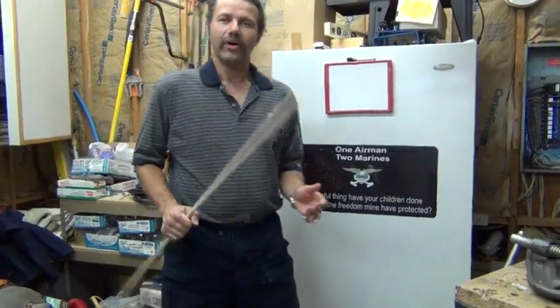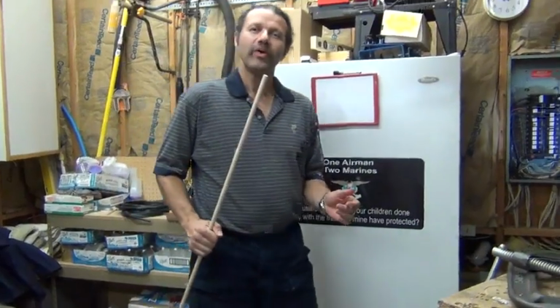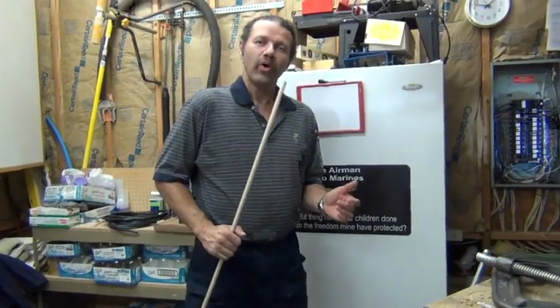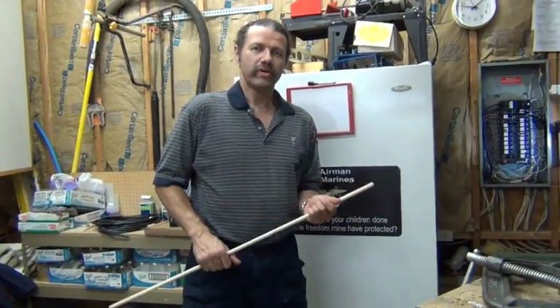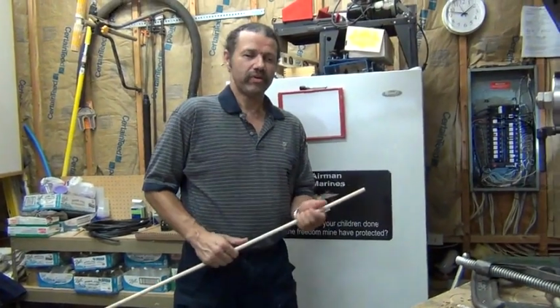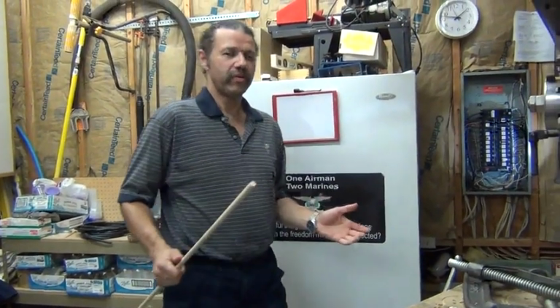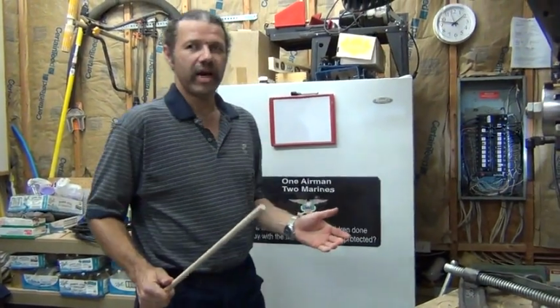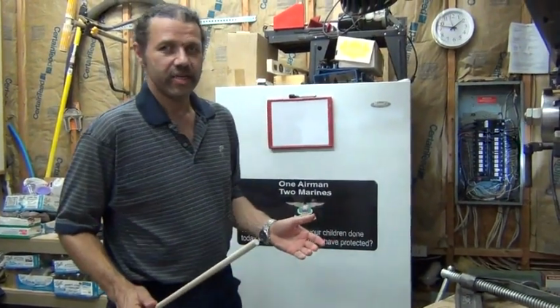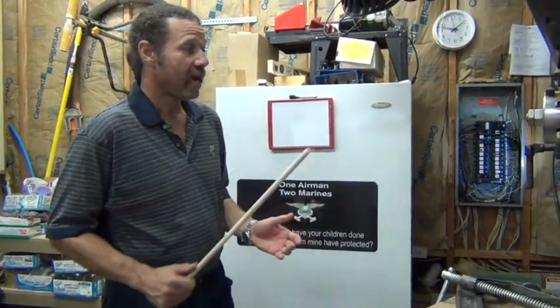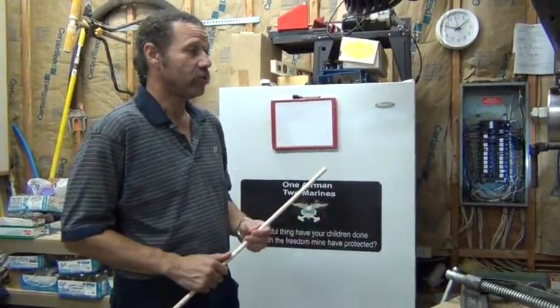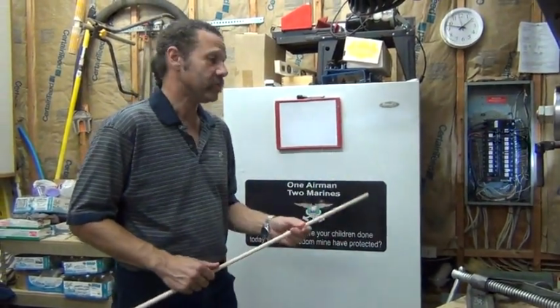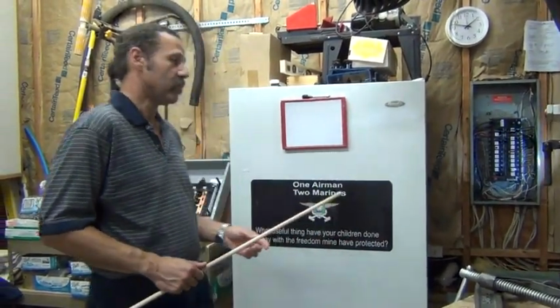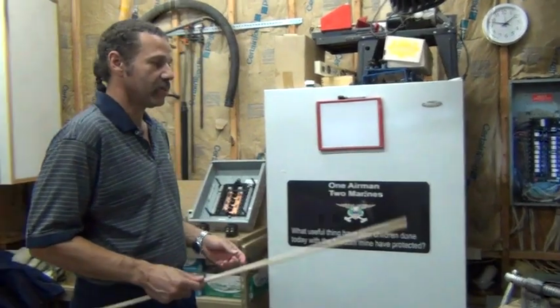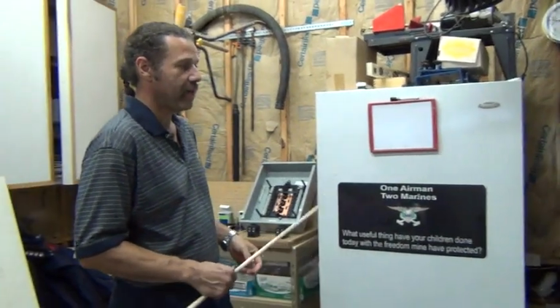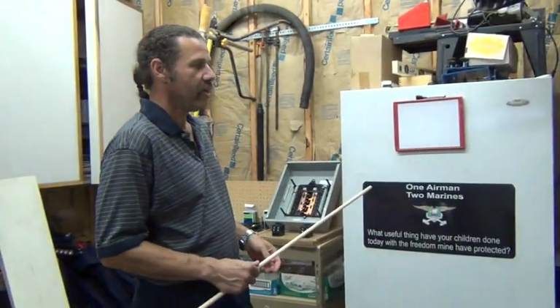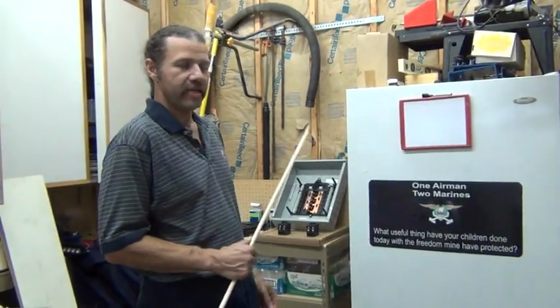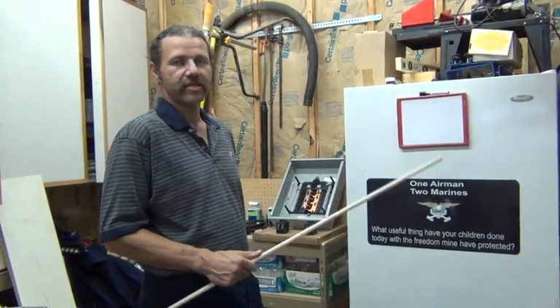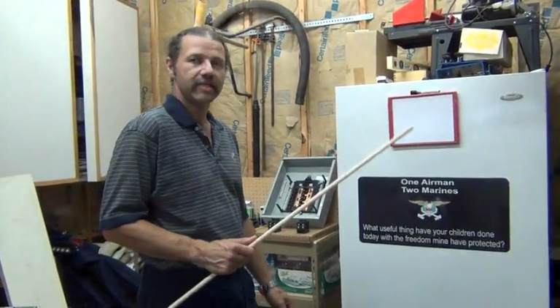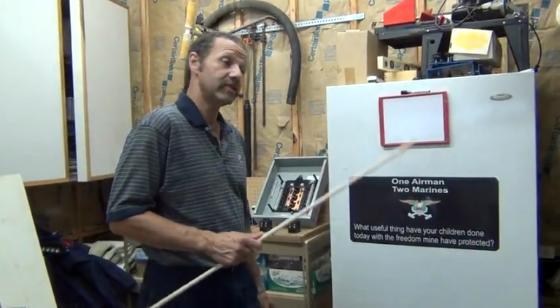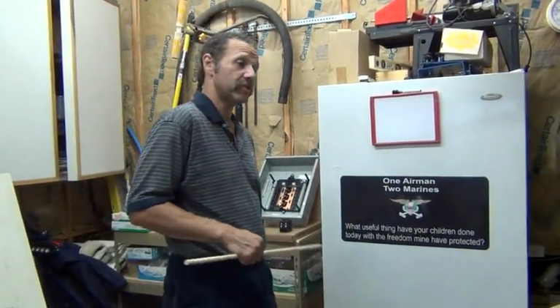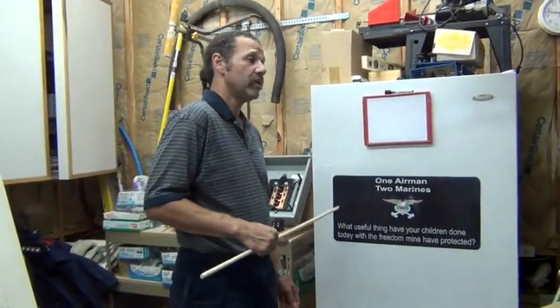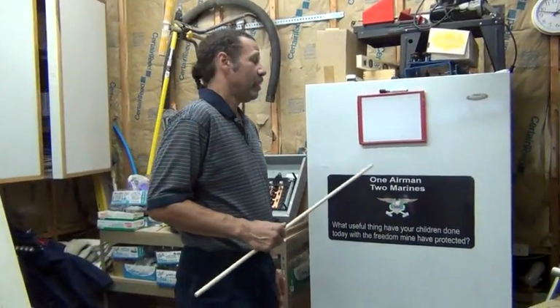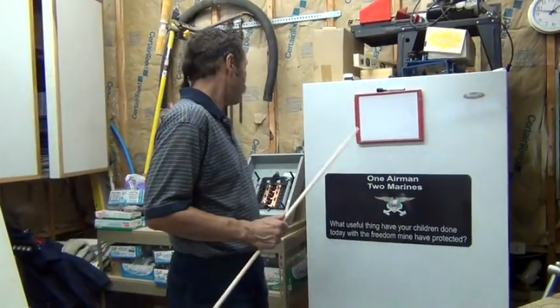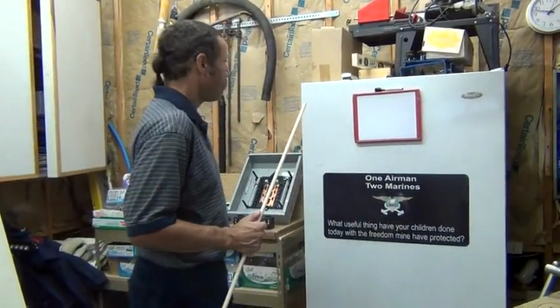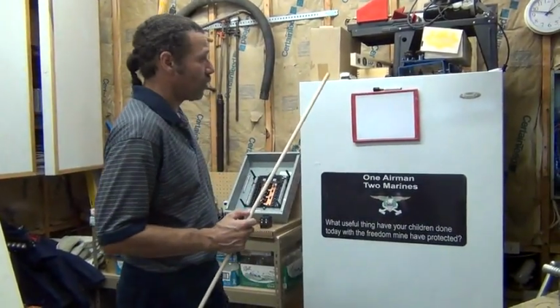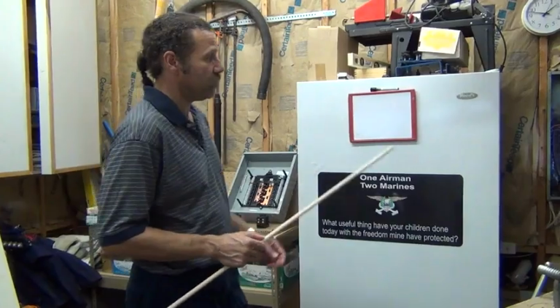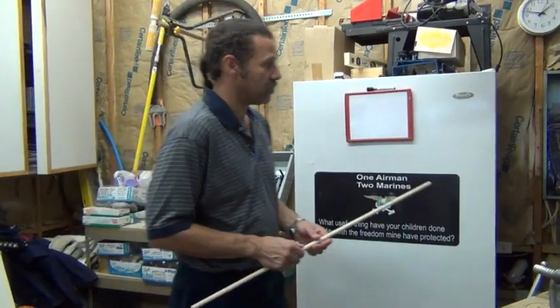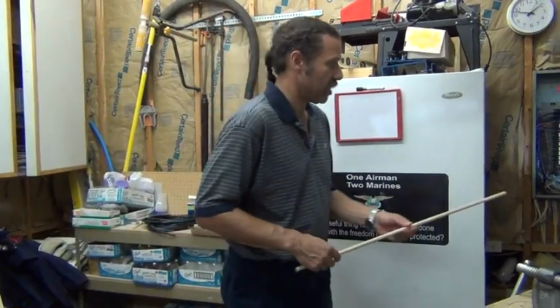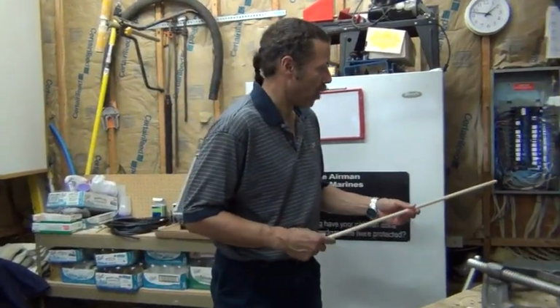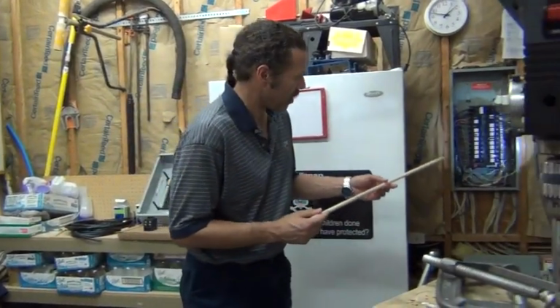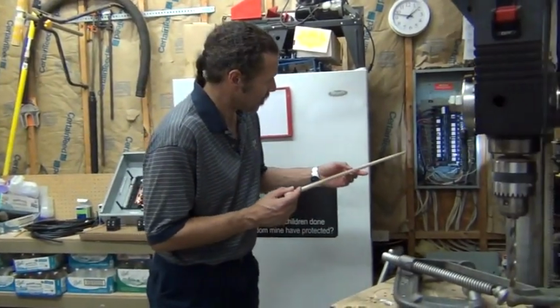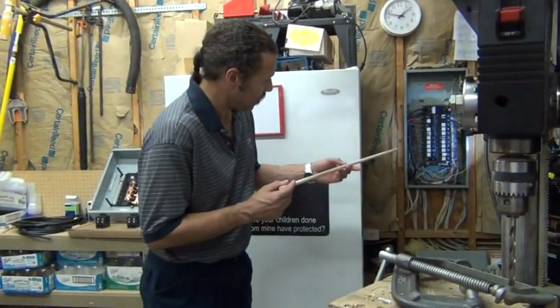Hello. What I'm going to do today — what this video is about — is how to install a subpanel in an existing structure. I'm going to be showing you how to wire up a subpanel.